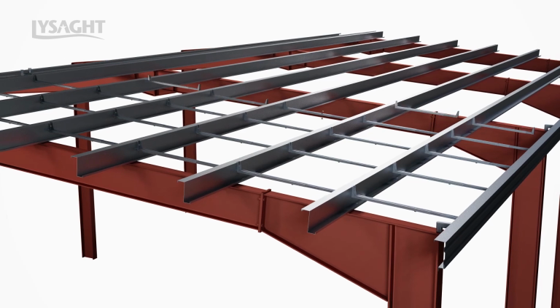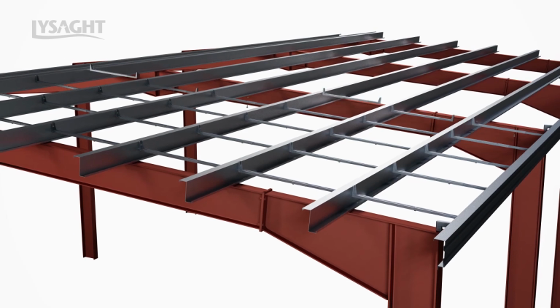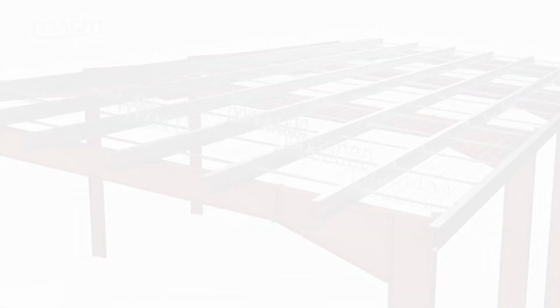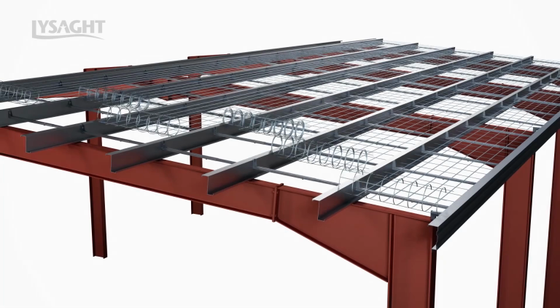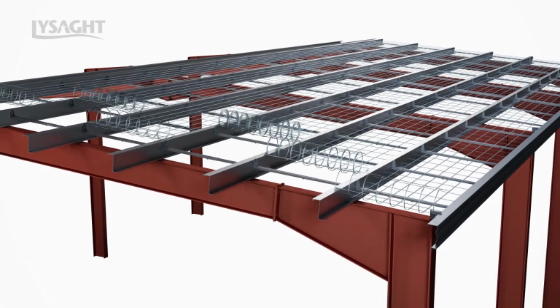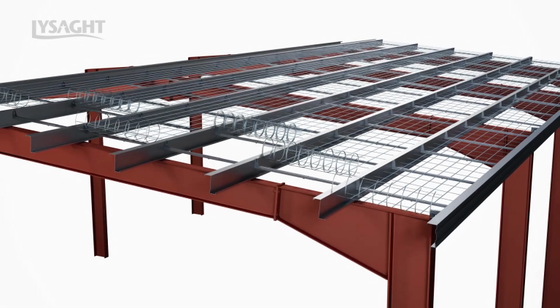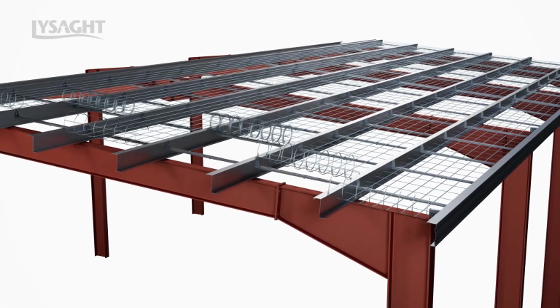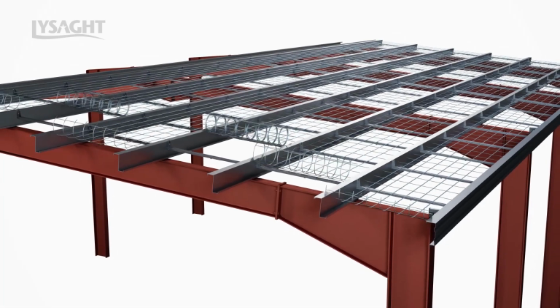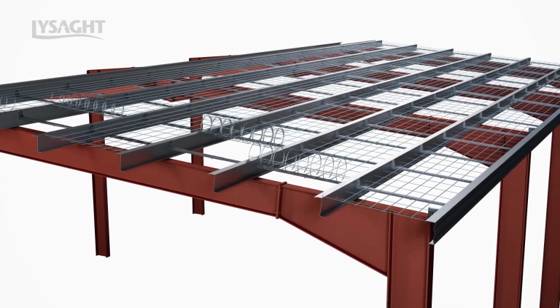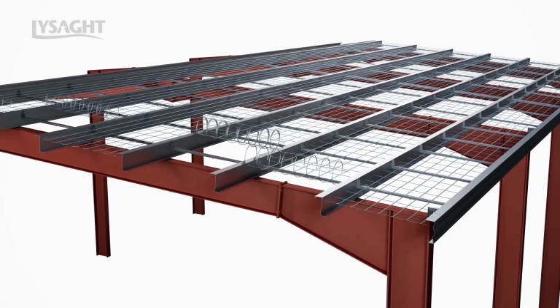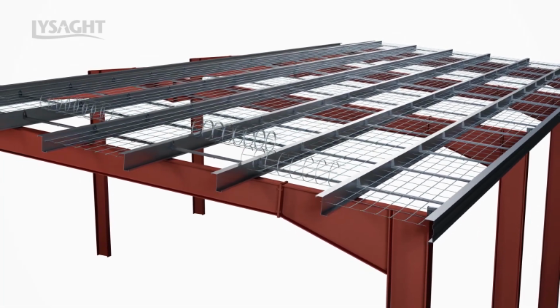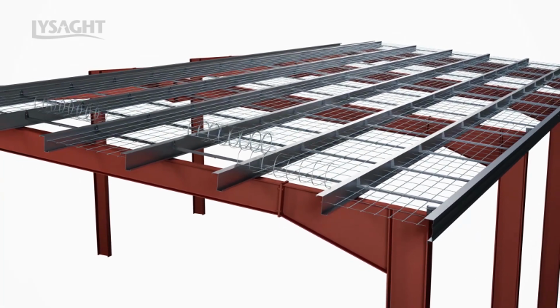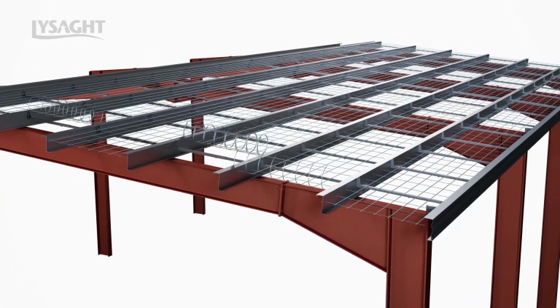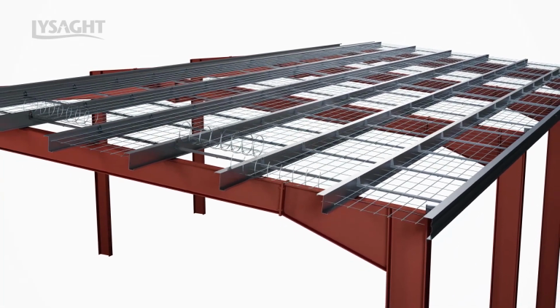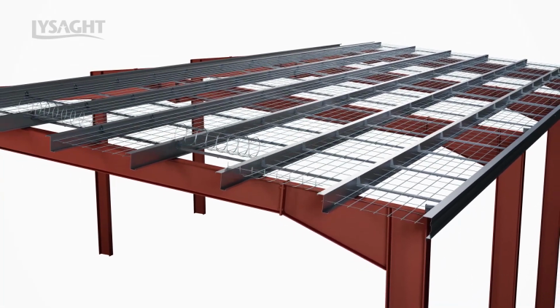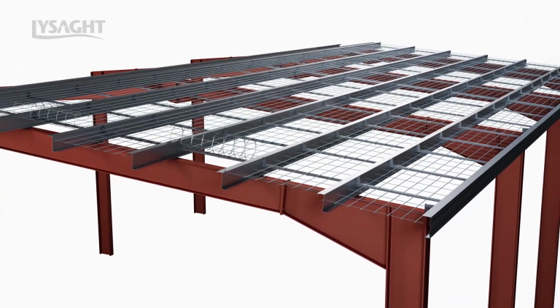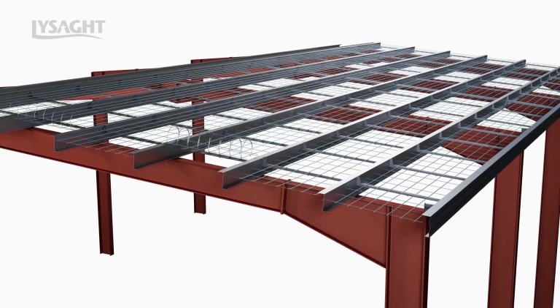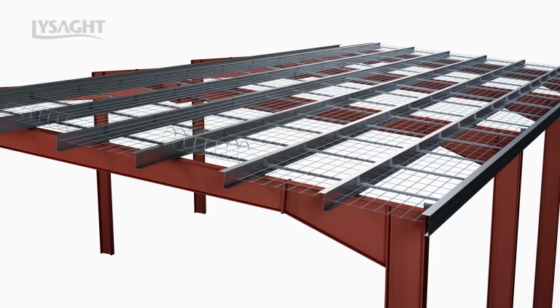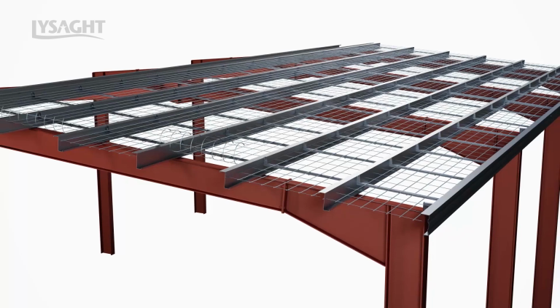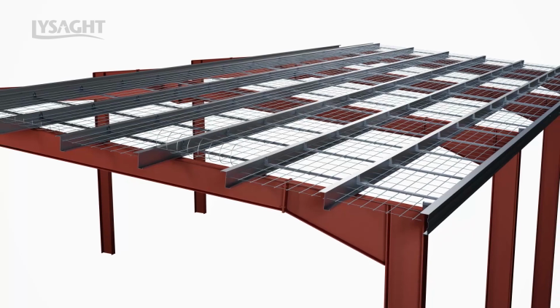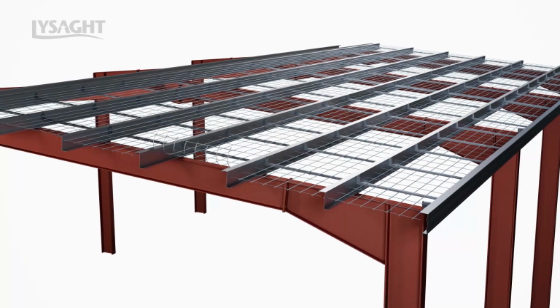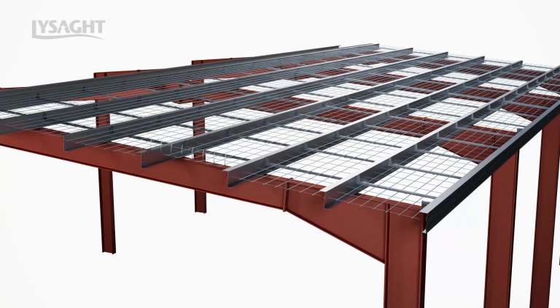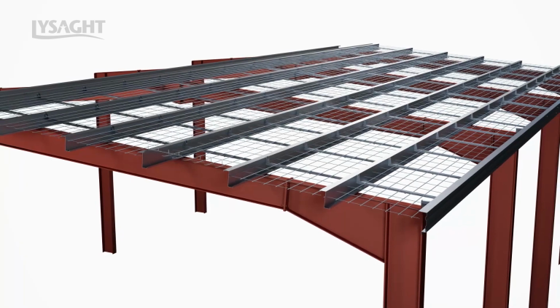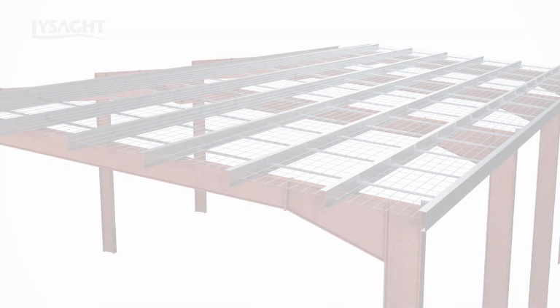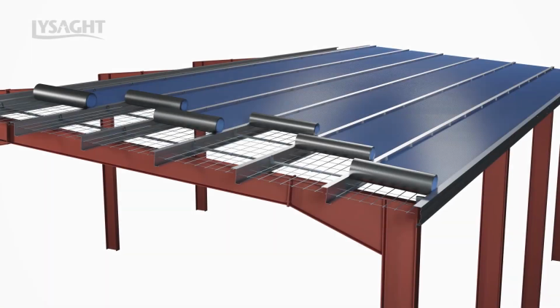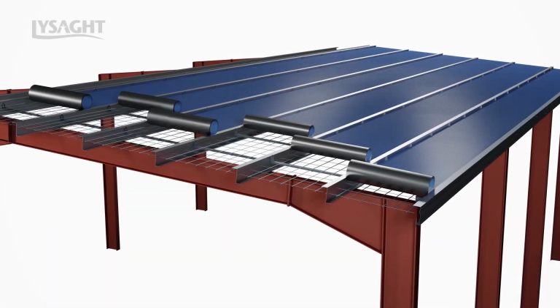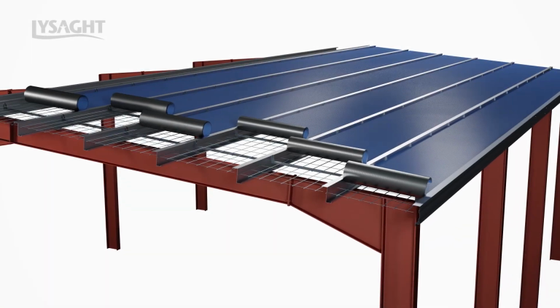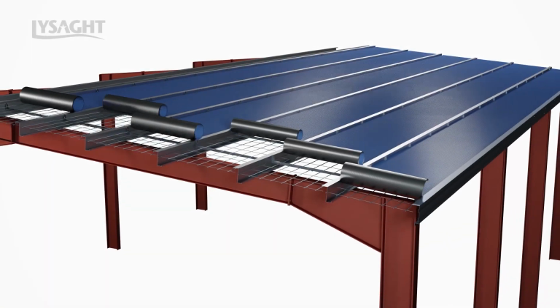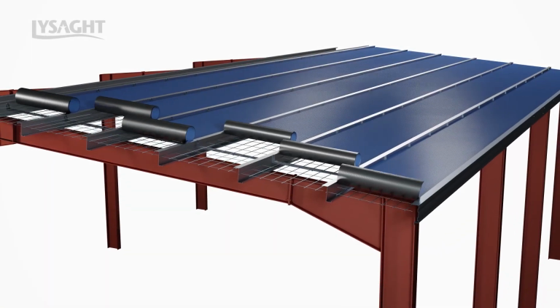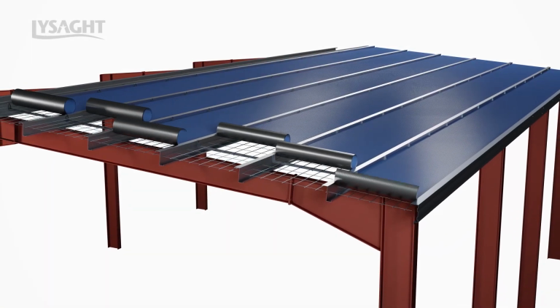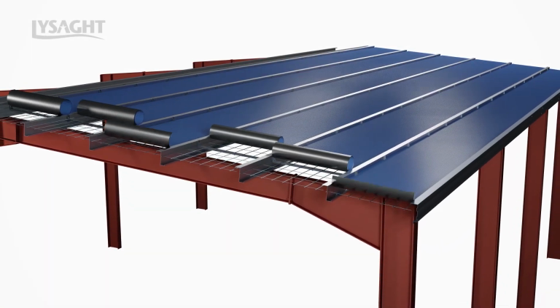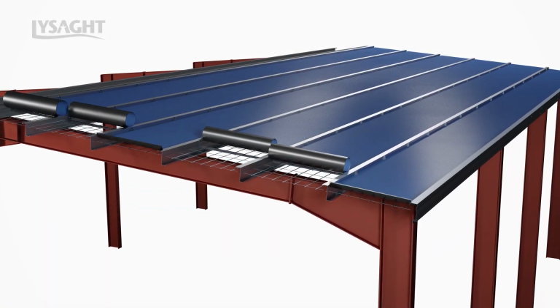Lysart Superbridge replaces traditional purlin bridging, allowing for installation of safety wire and uncompressed insulation within the roof purlin space.